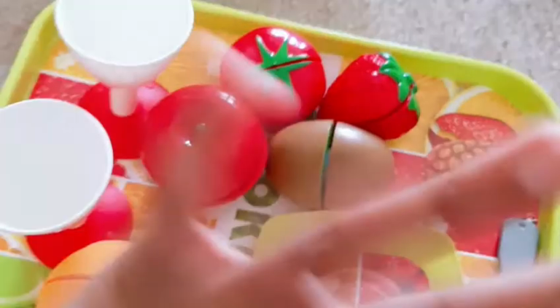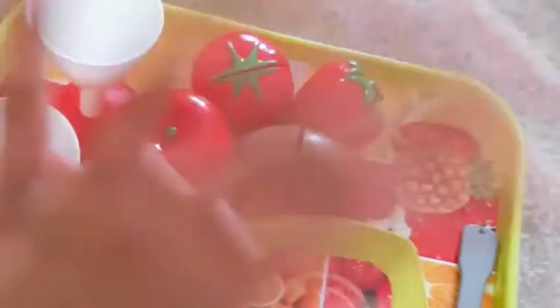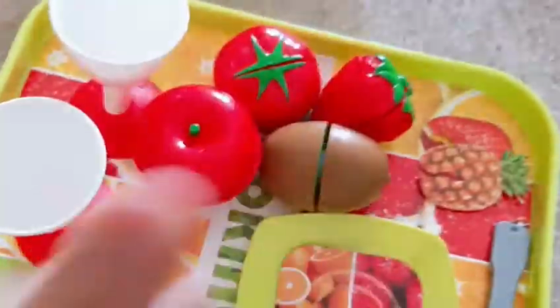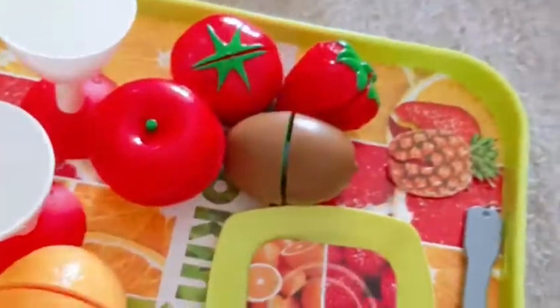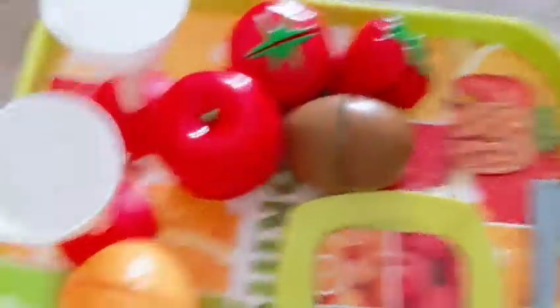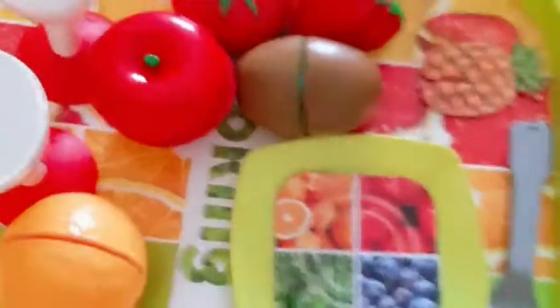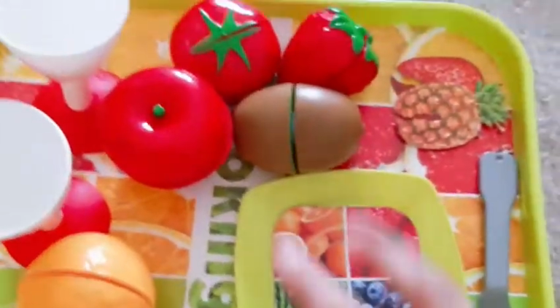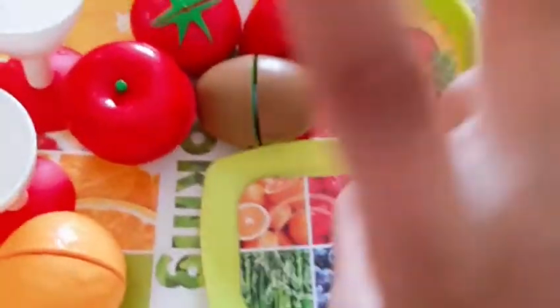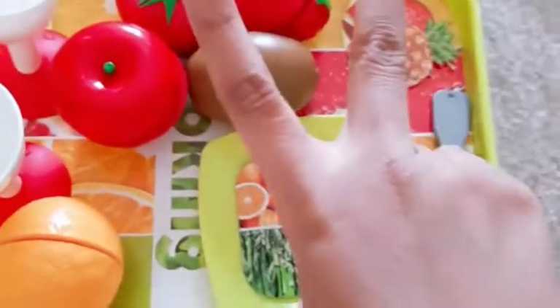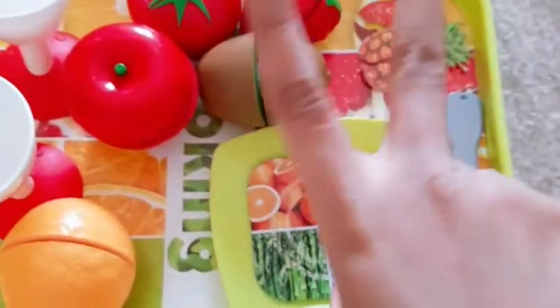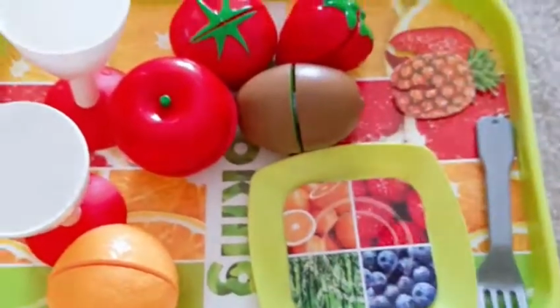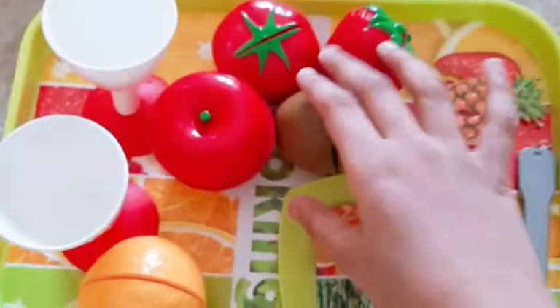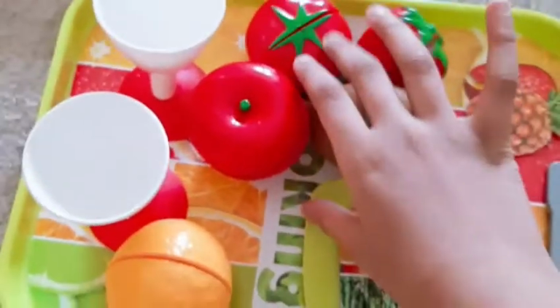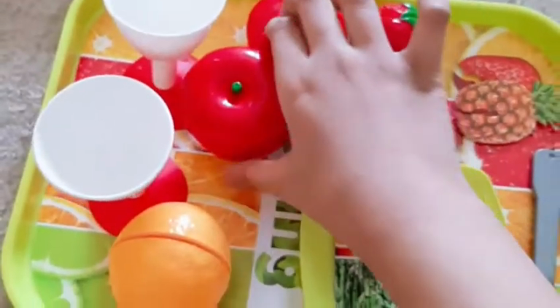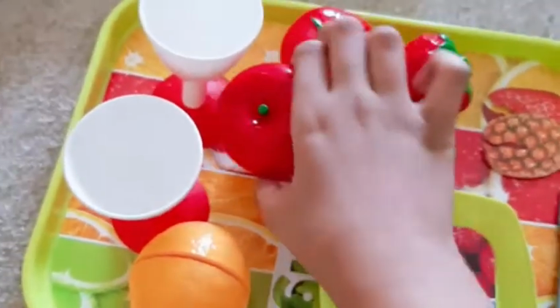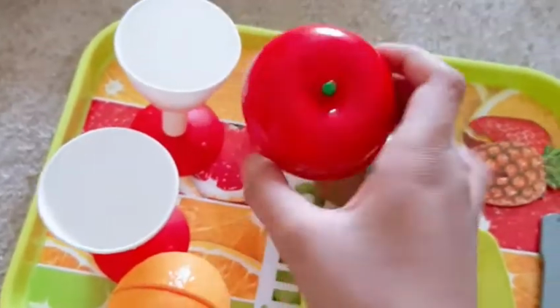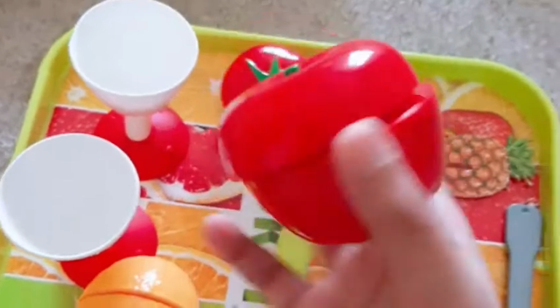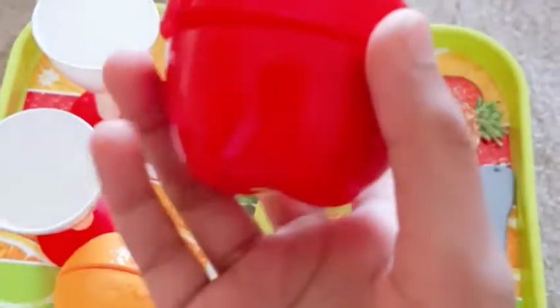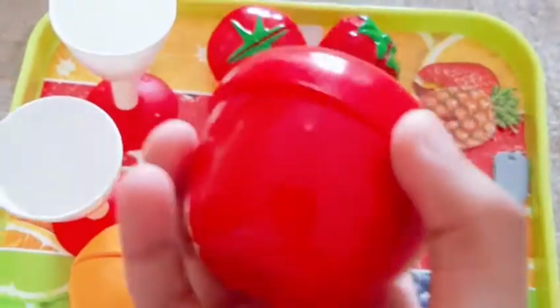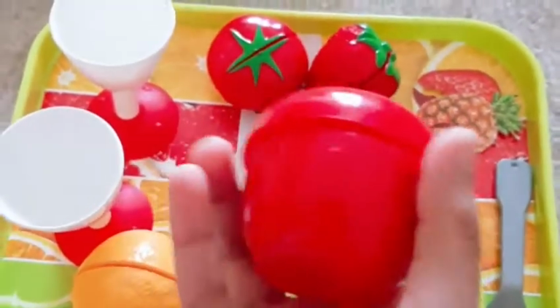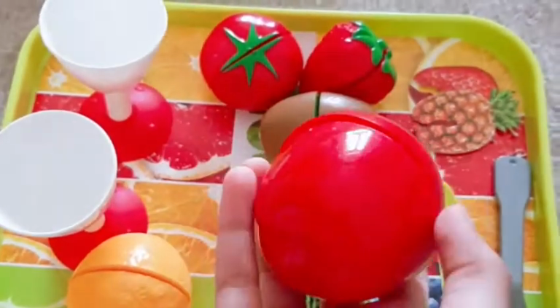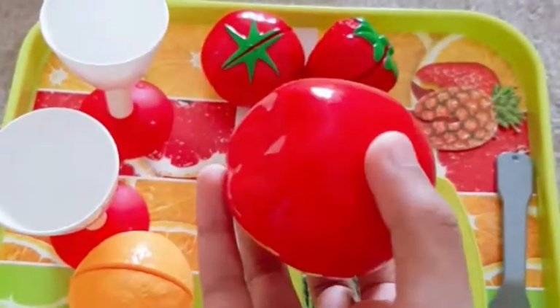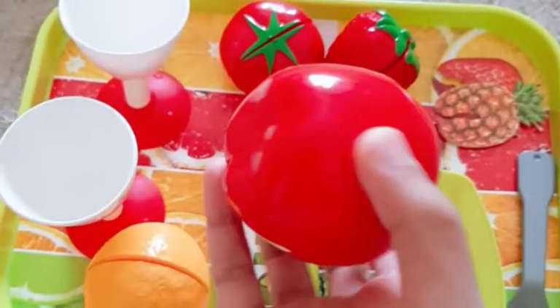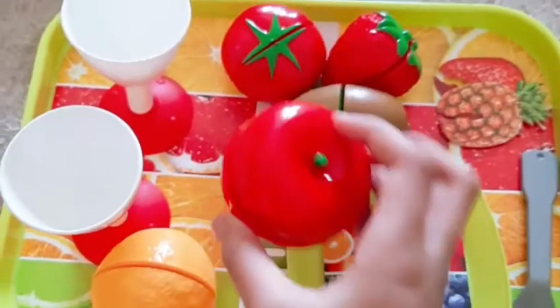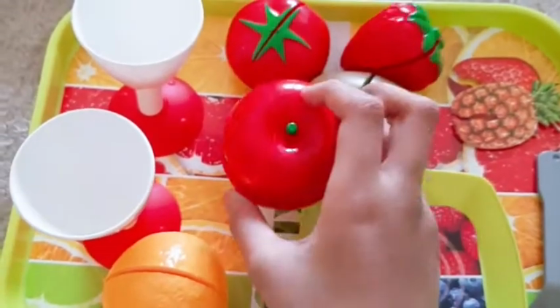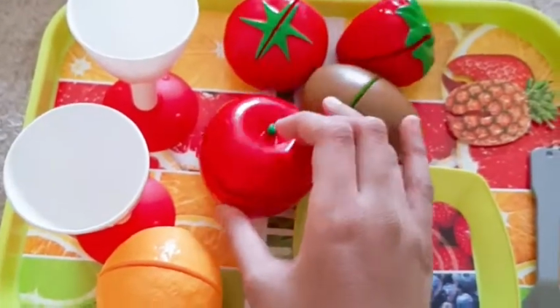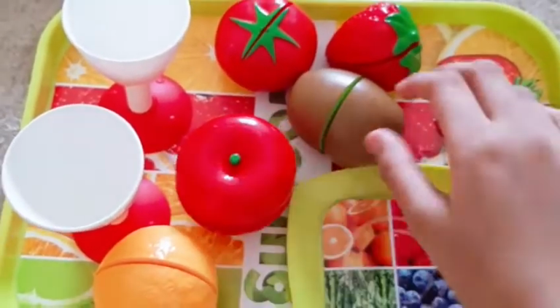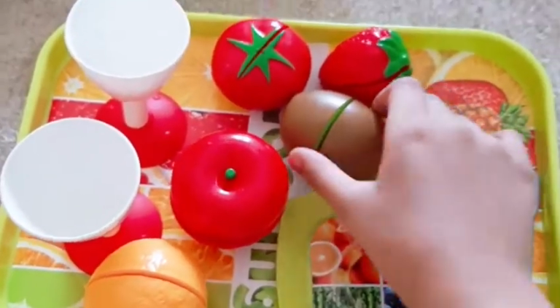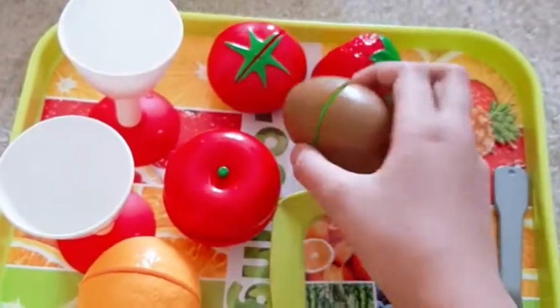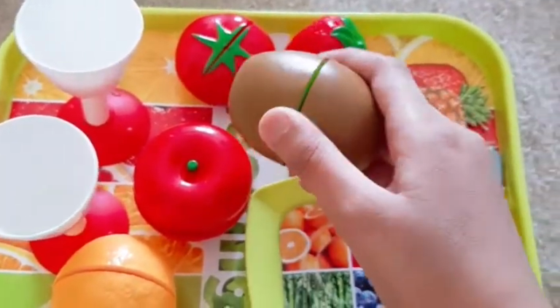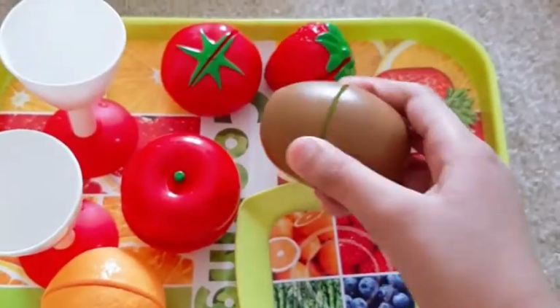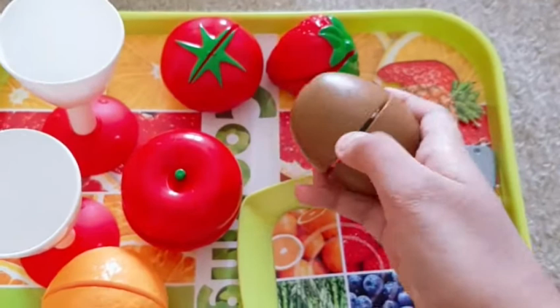Hello guys, and today we'll be unboxing some, you know, we'll be showing you some fruits that you can slice up.